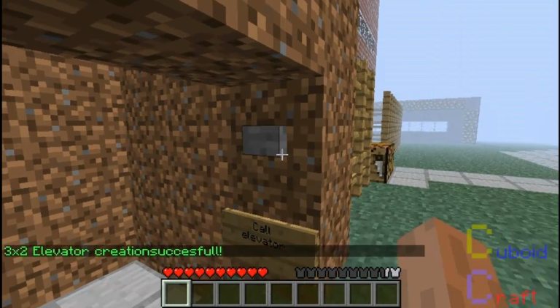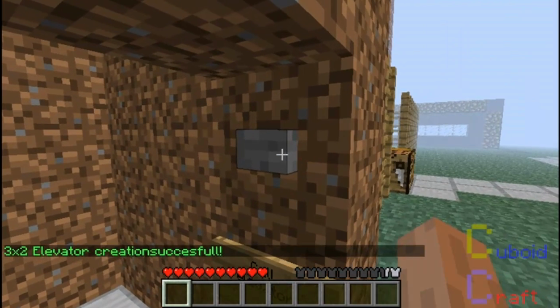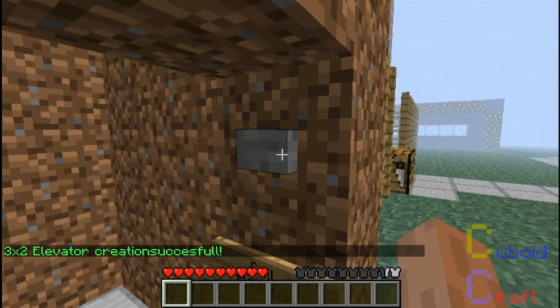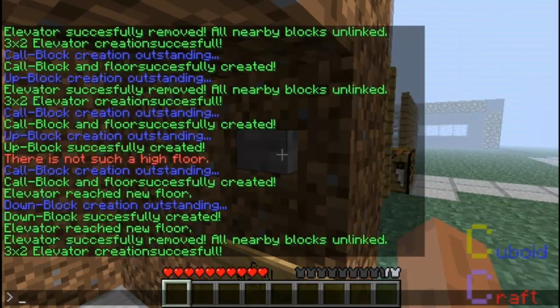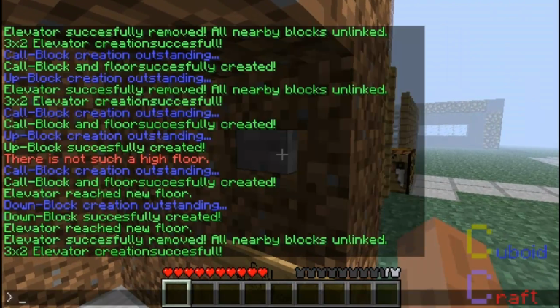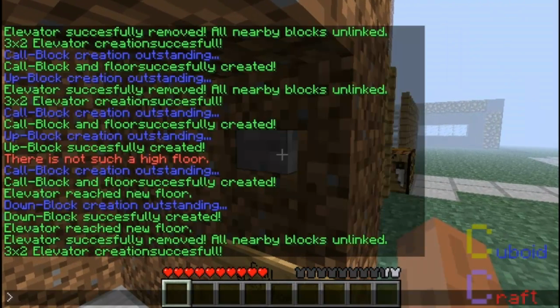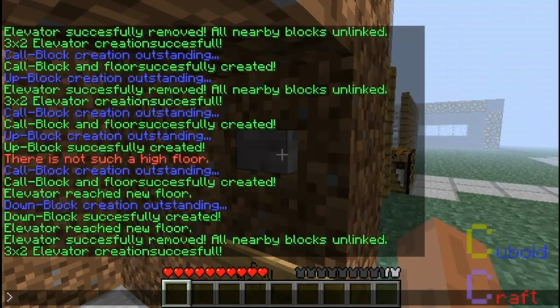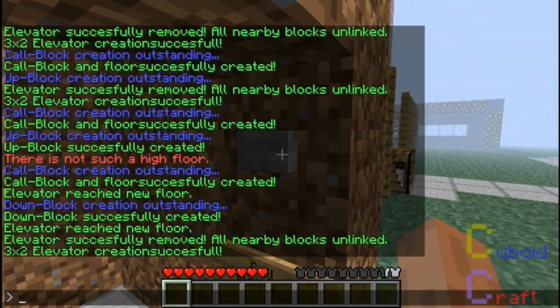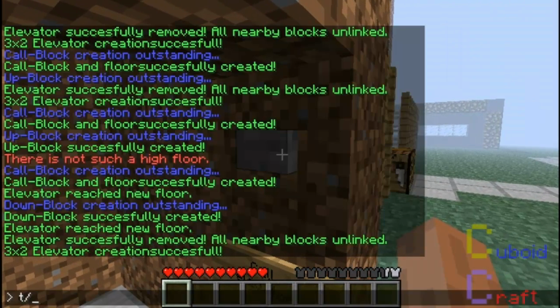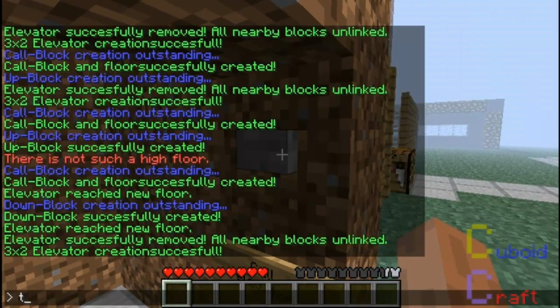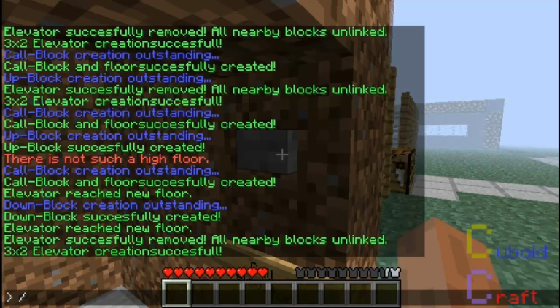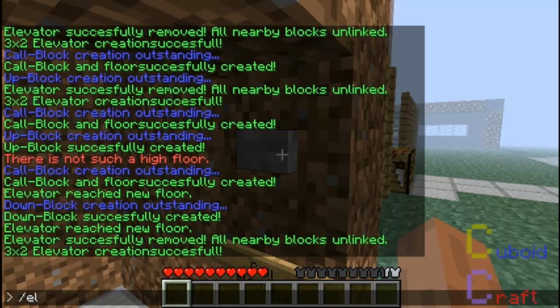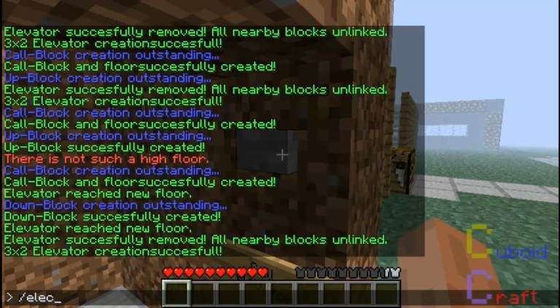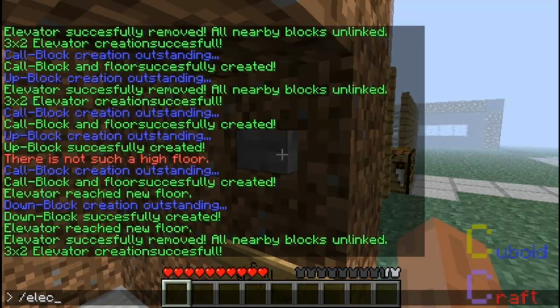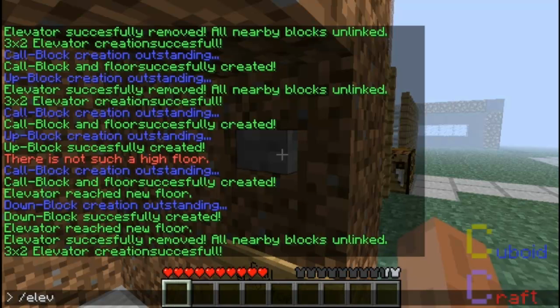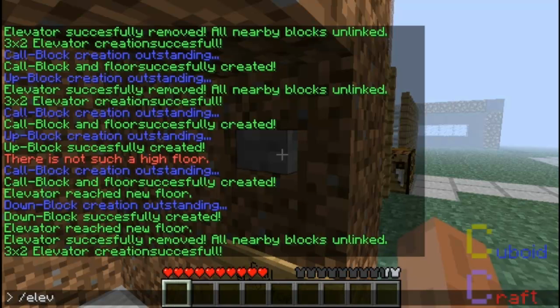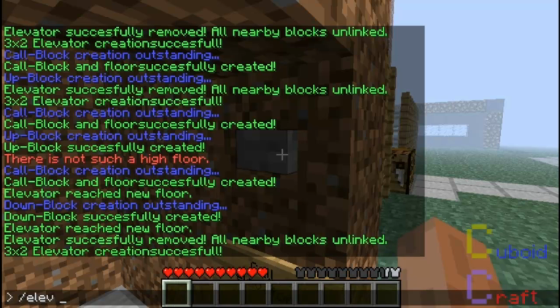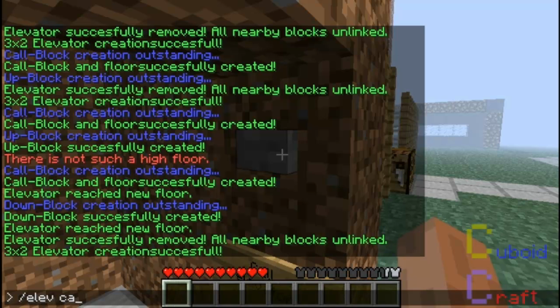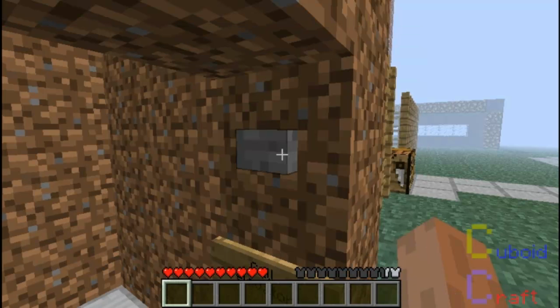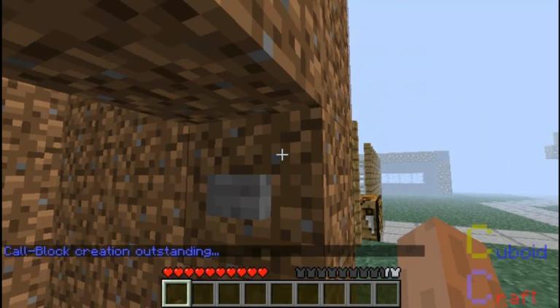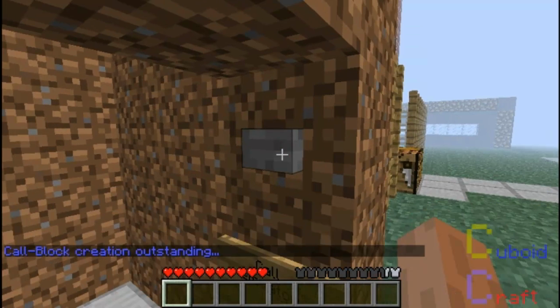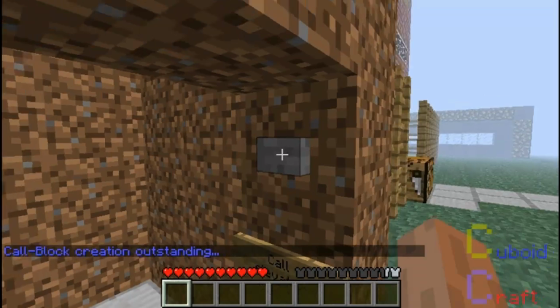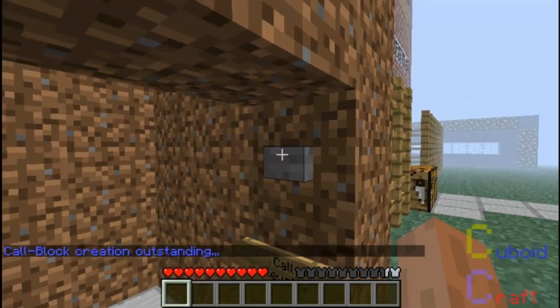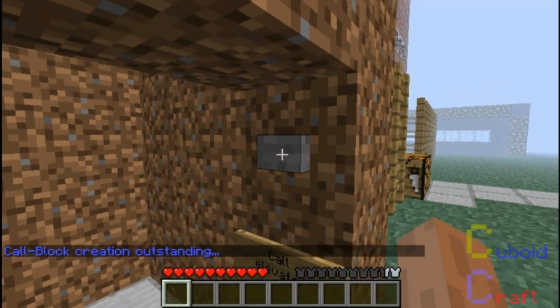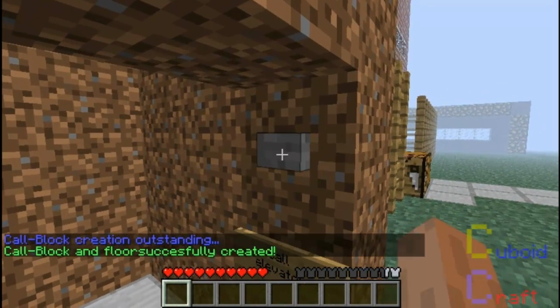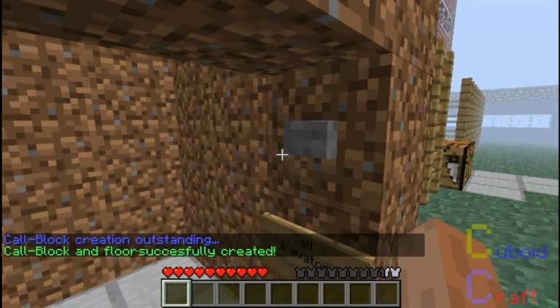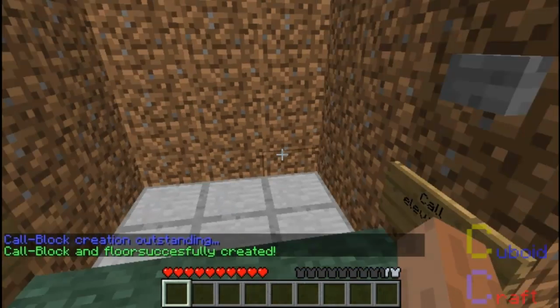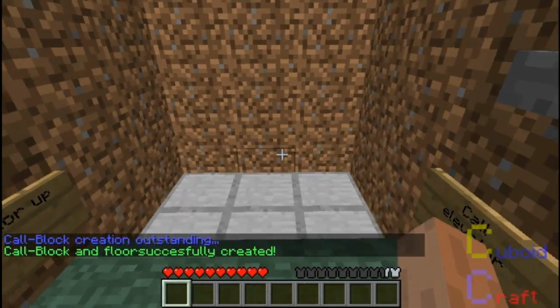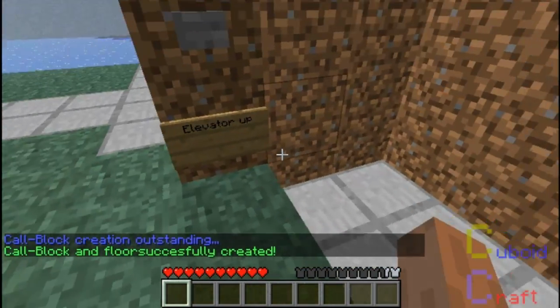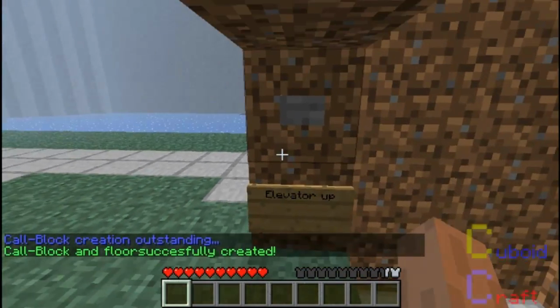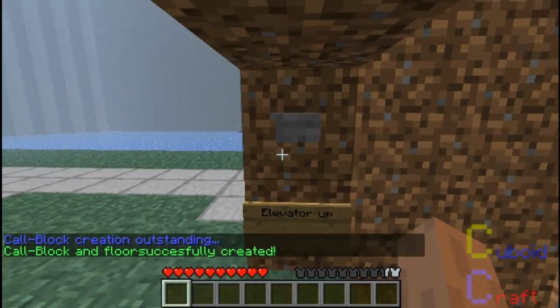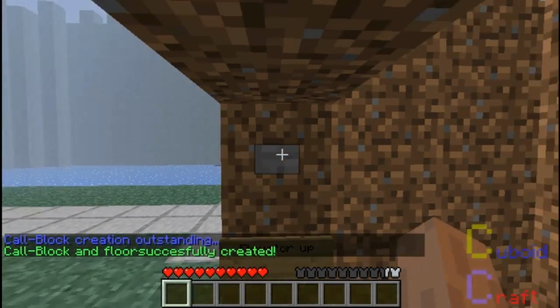Now I can create the call button, which also creates the floor, by typing Elev call. I right-click the block and now we have the button that calls the elevator.